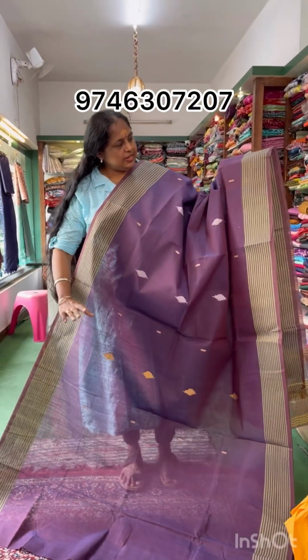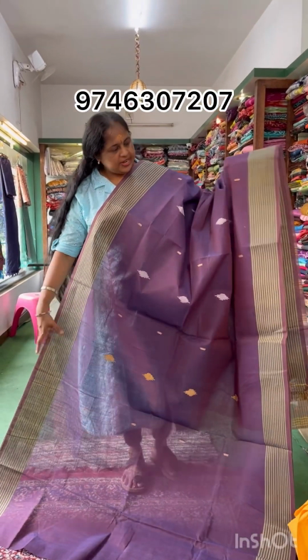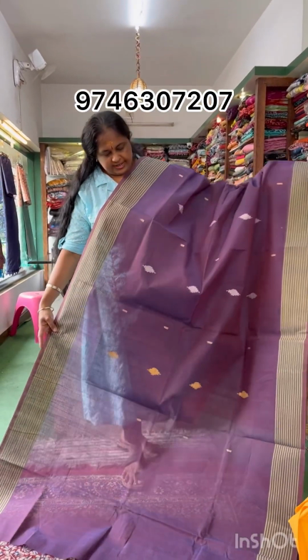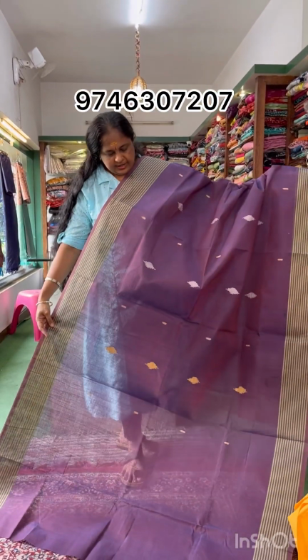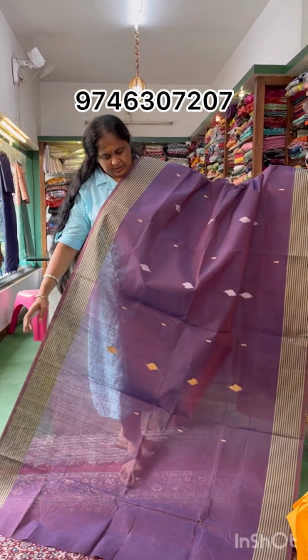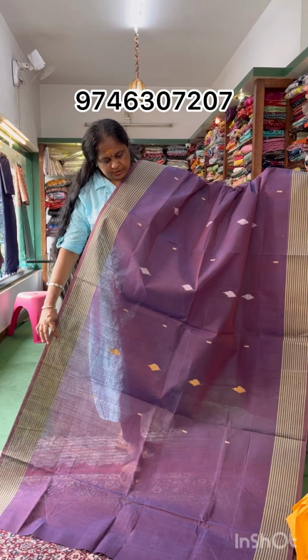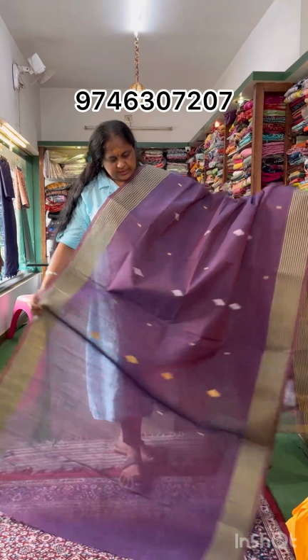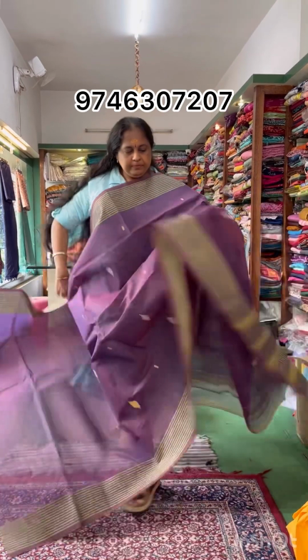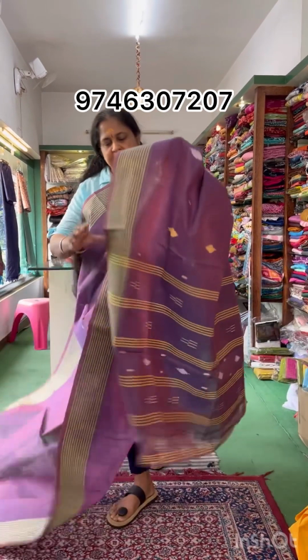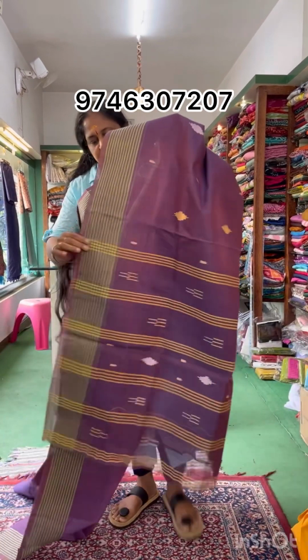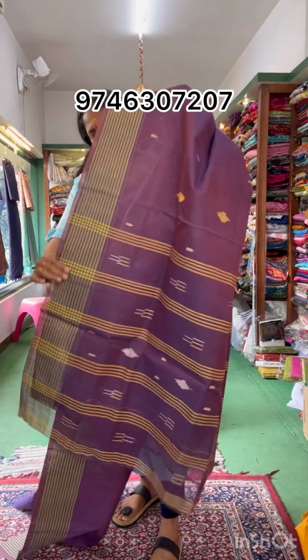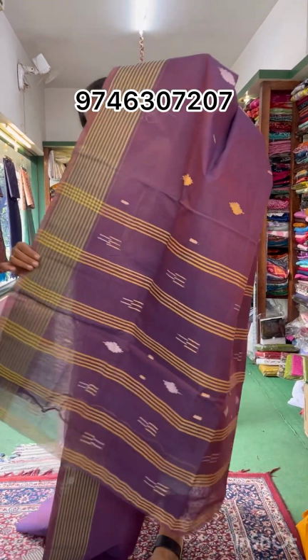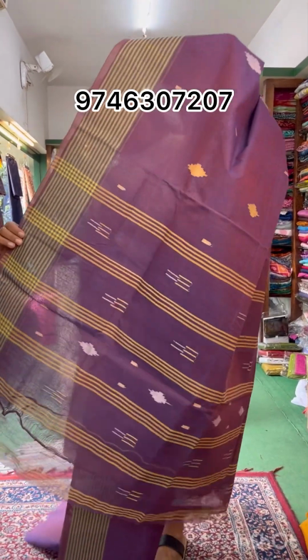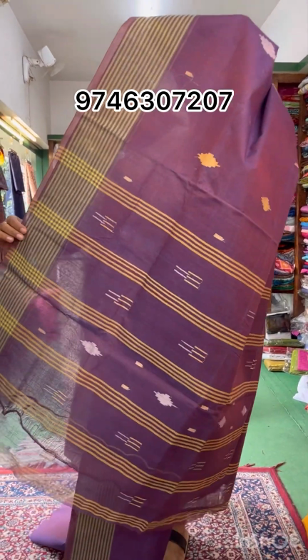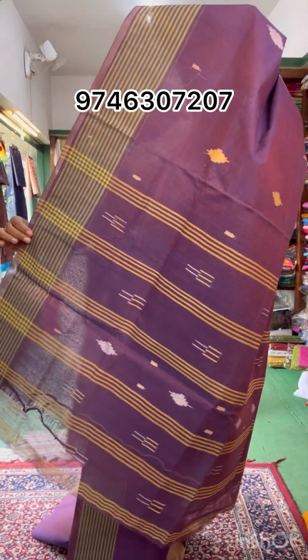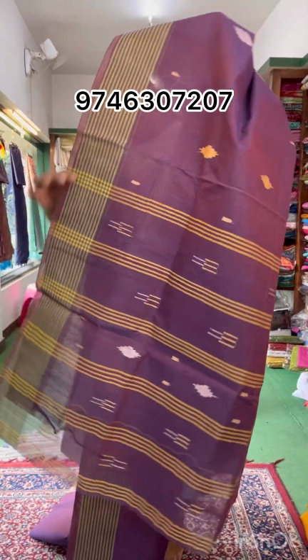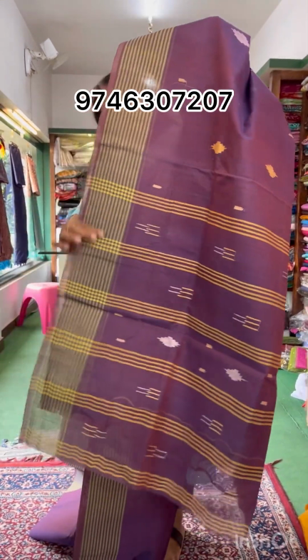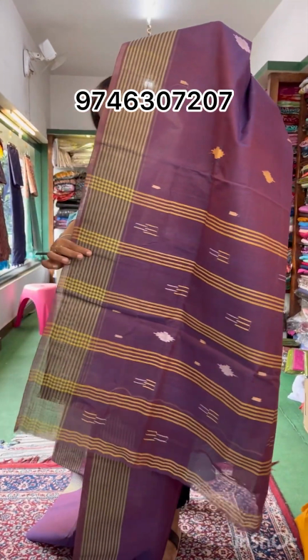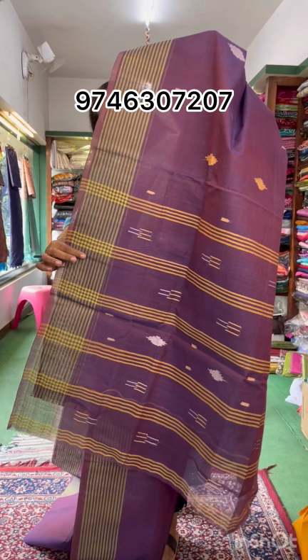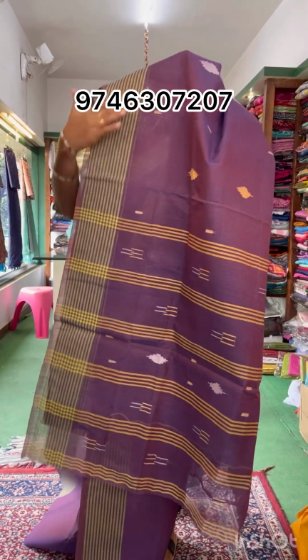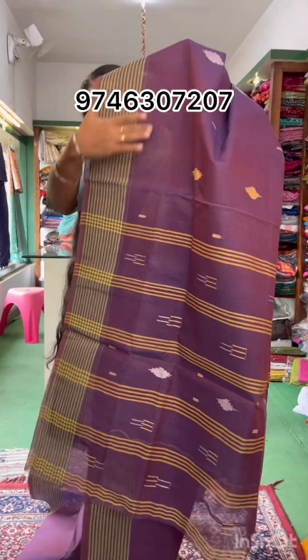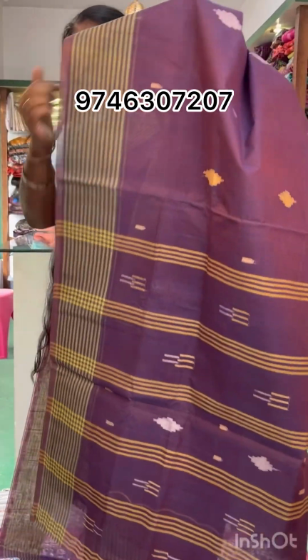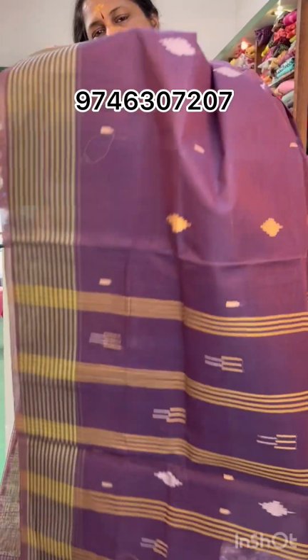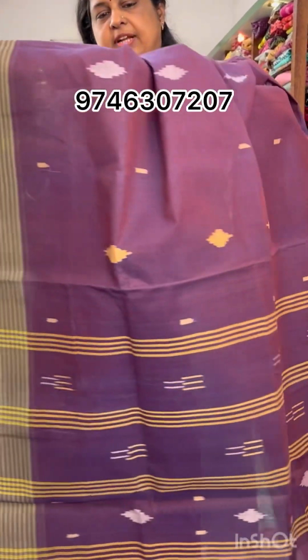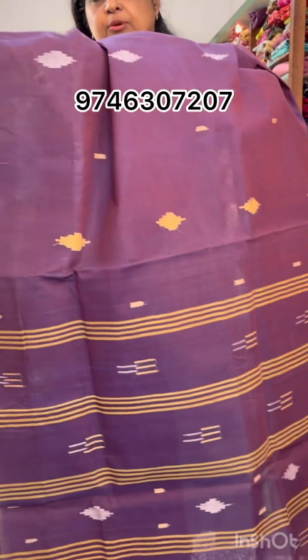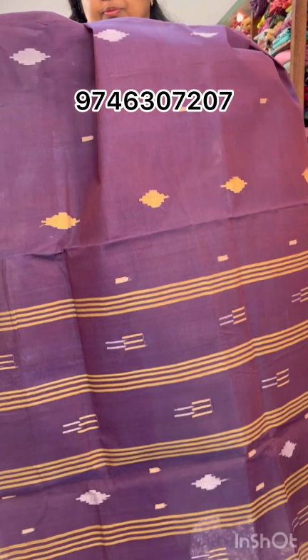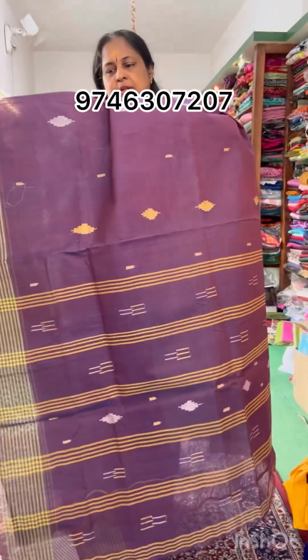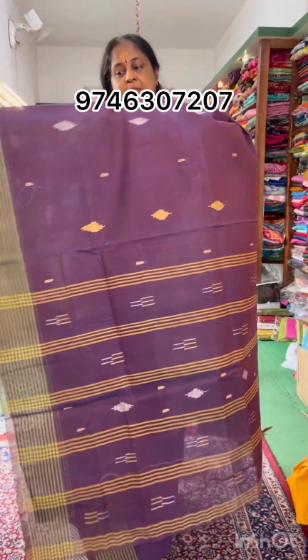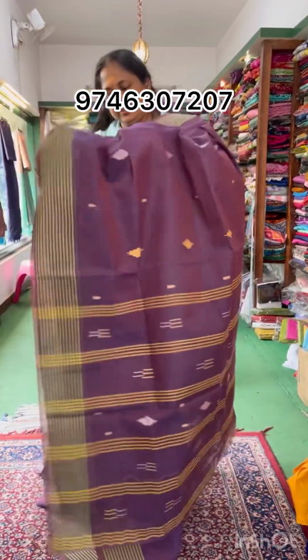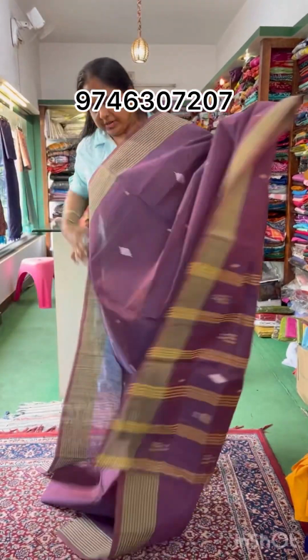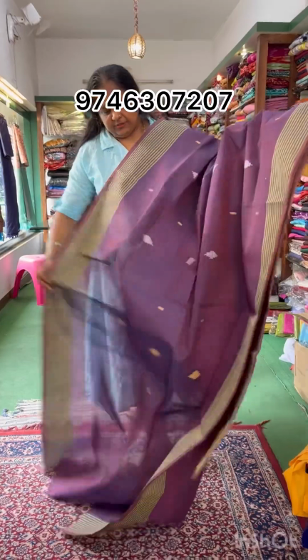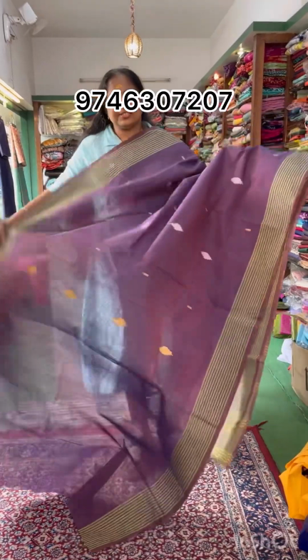Now, this is a gray color. This is an embroidery part too. It is a combination at ₹560.